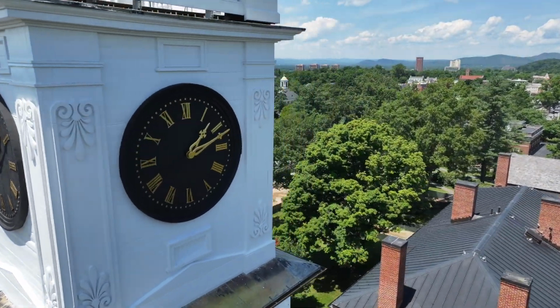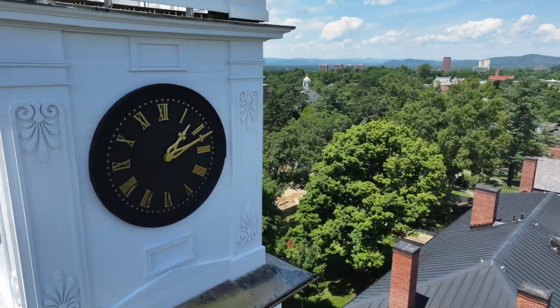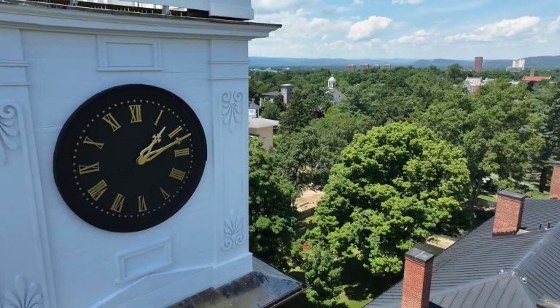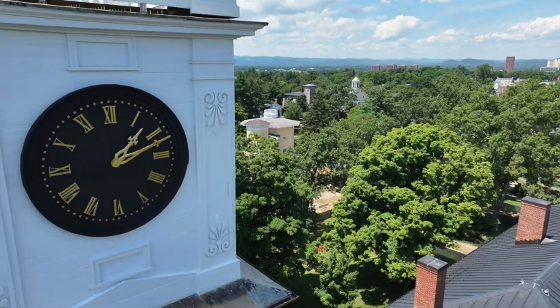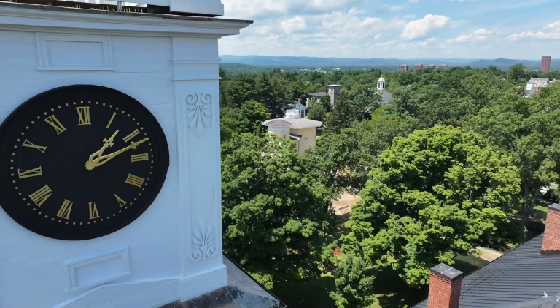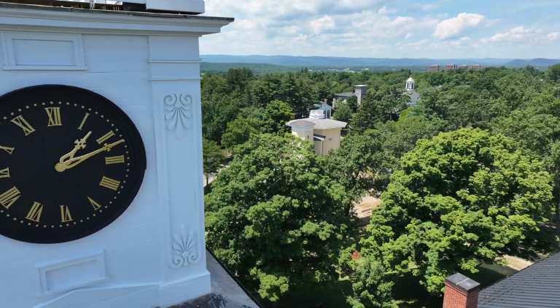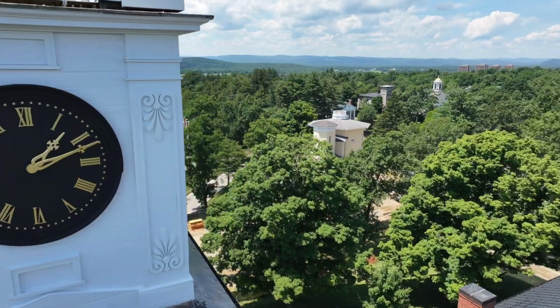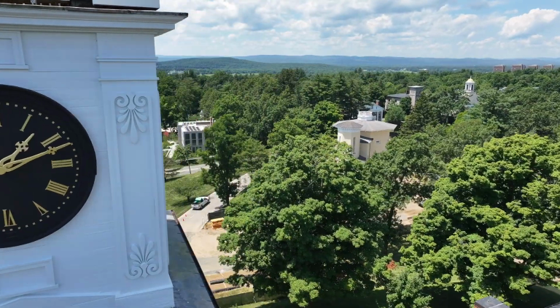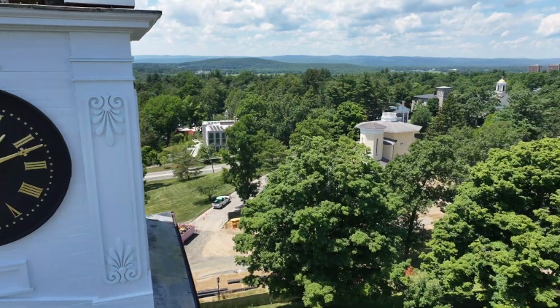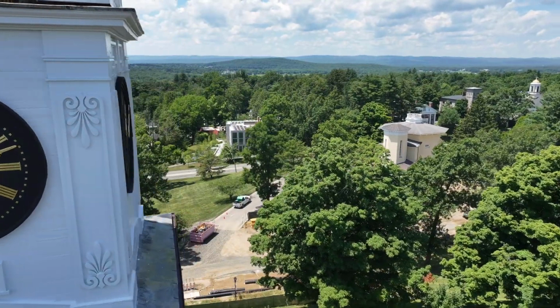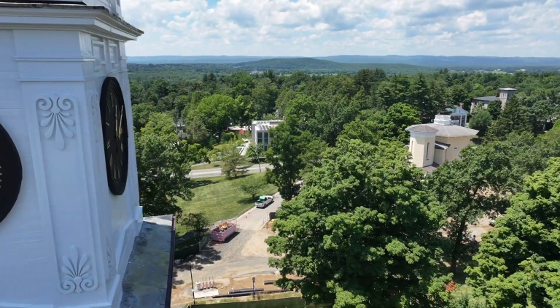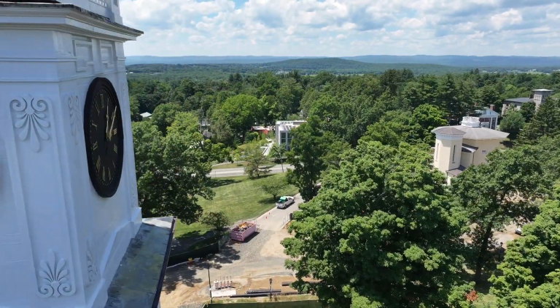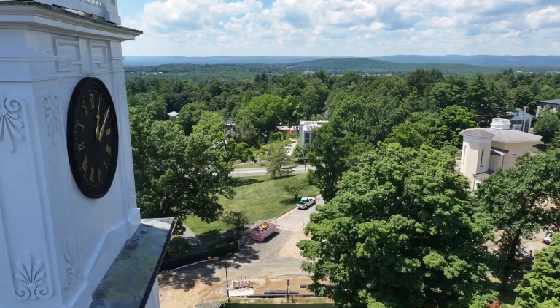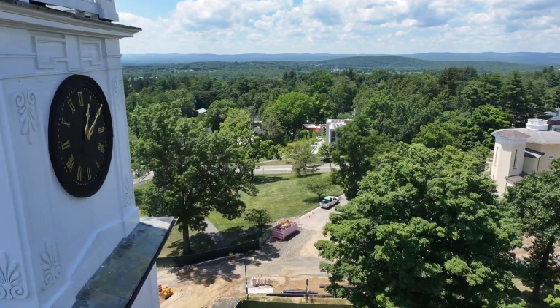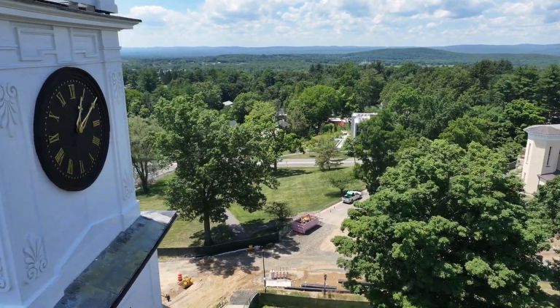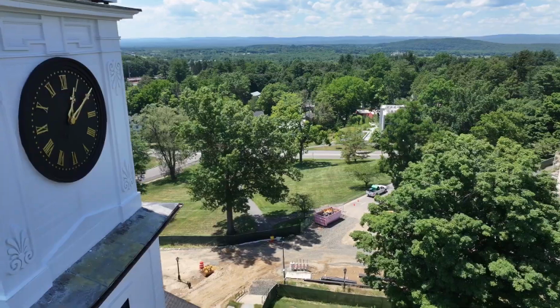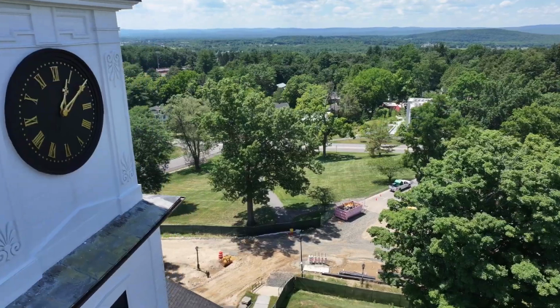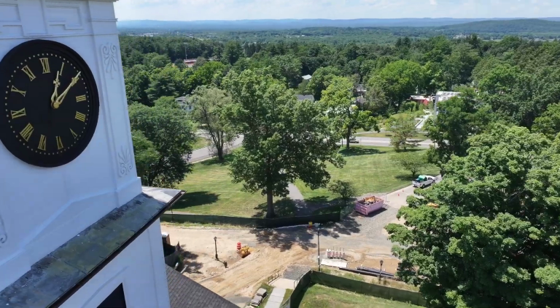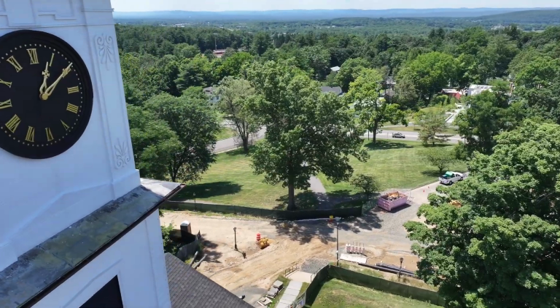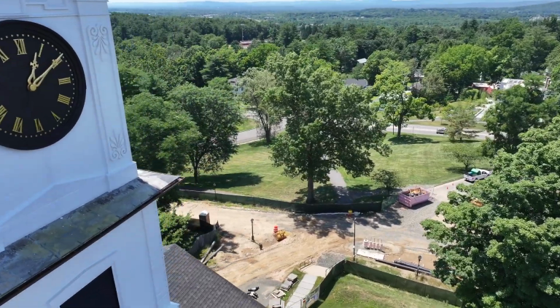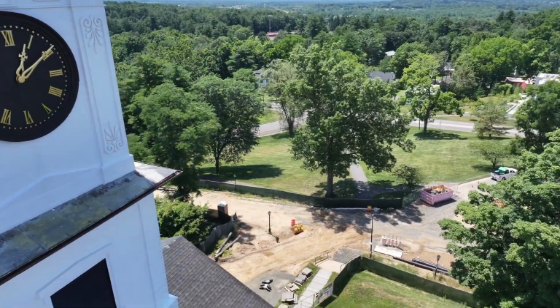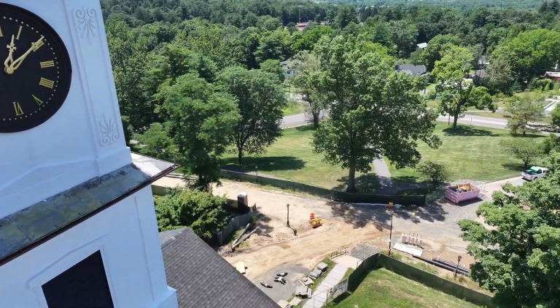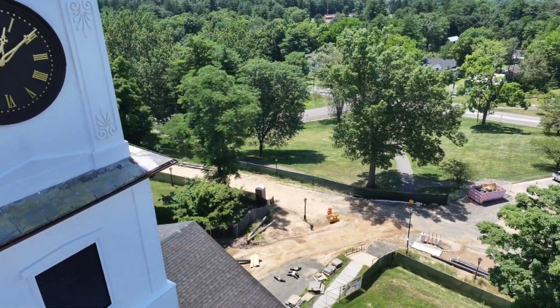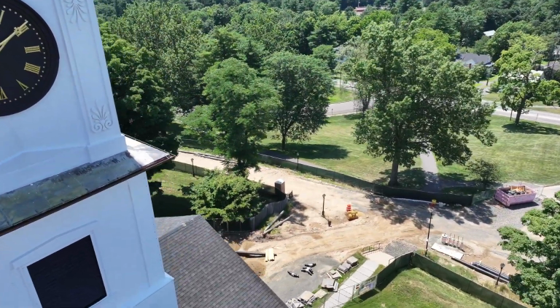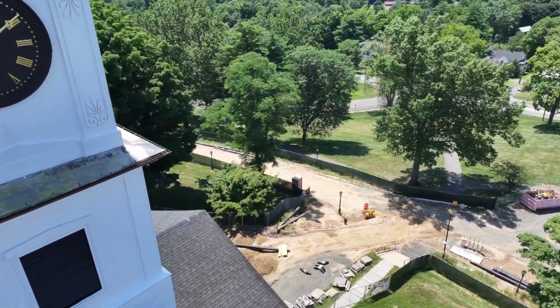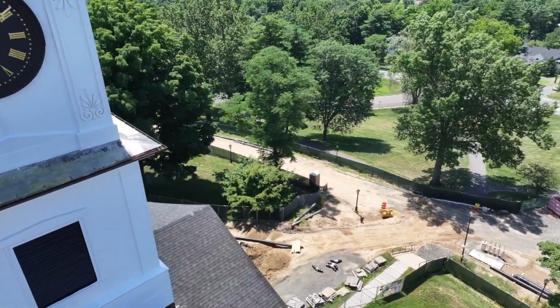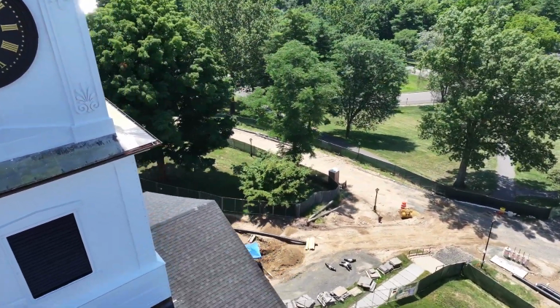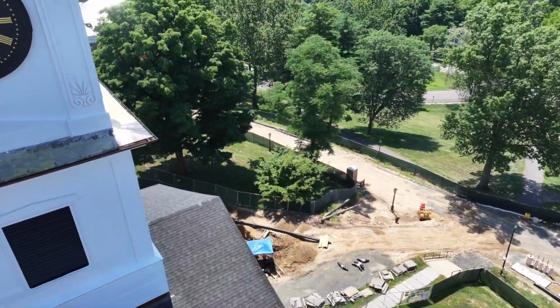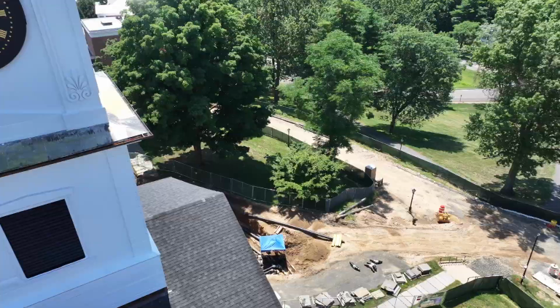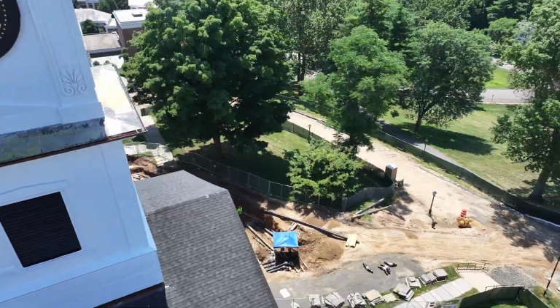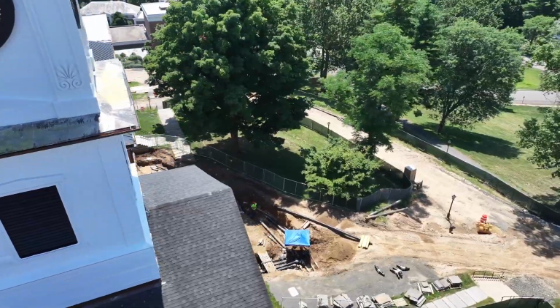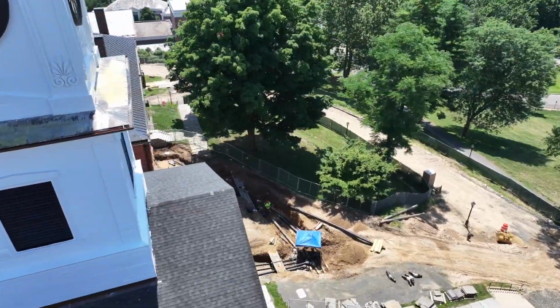When you step onto campus this summer and over the next few years, it'll feel like something's happening around every corner, and that's not far from the truth. This massive multi-year project will affect every building on campus.